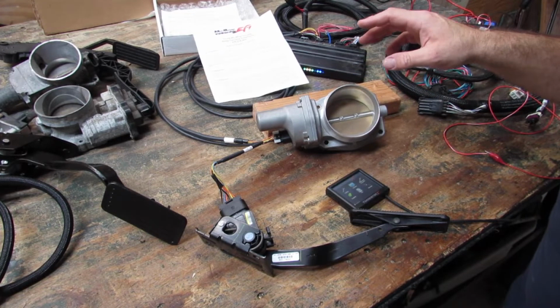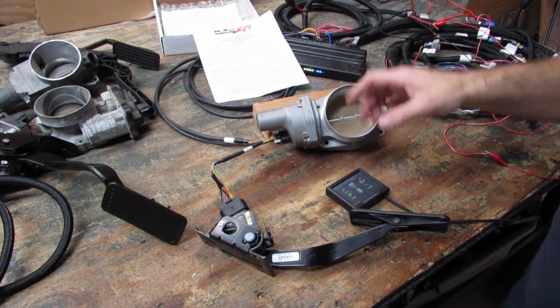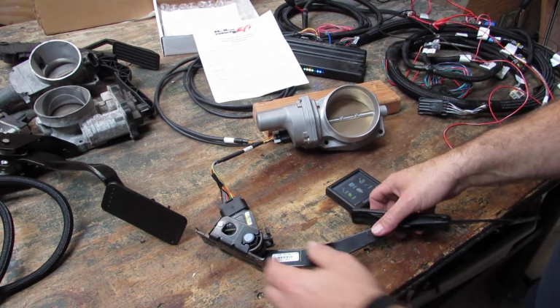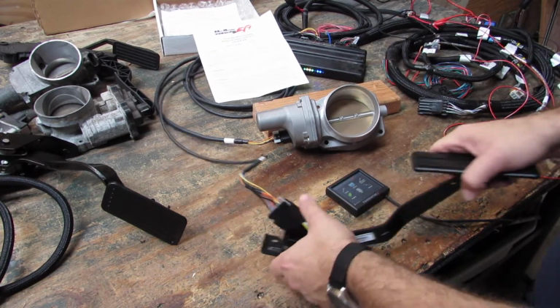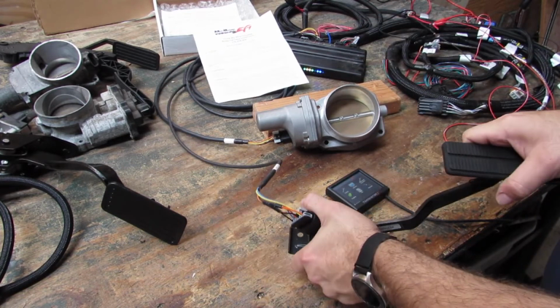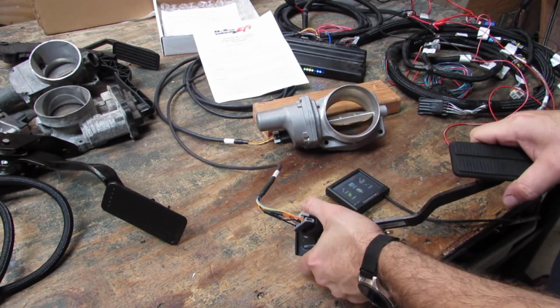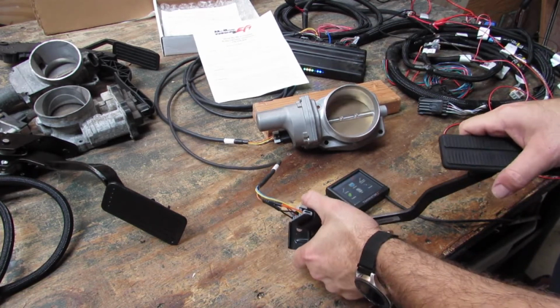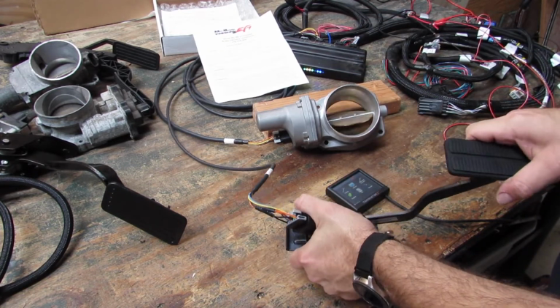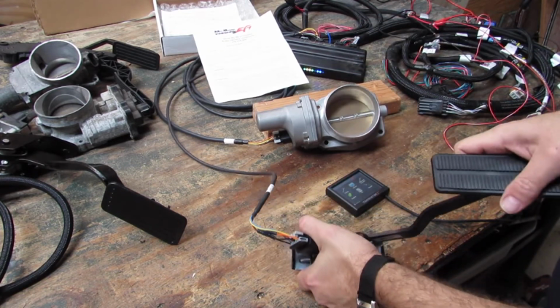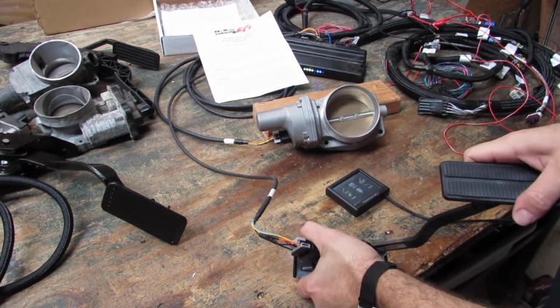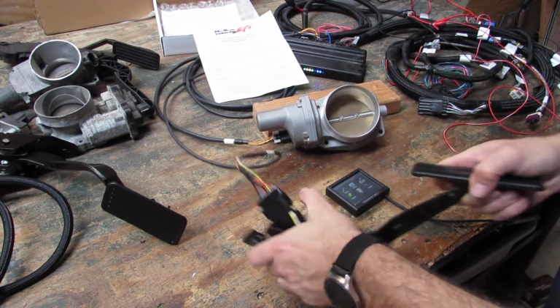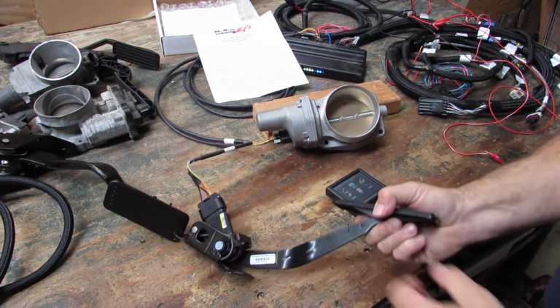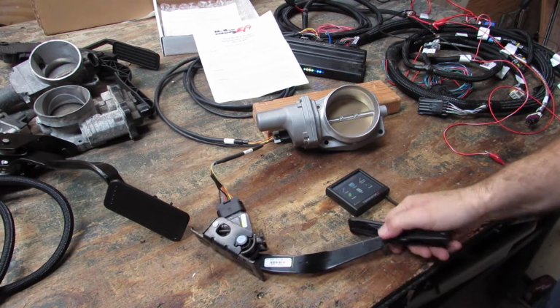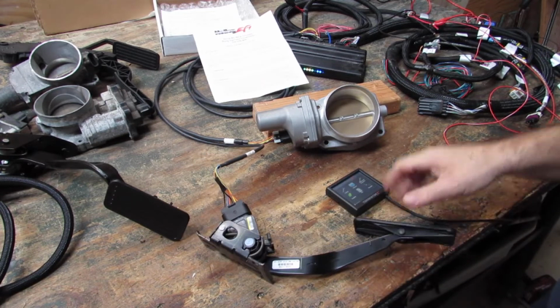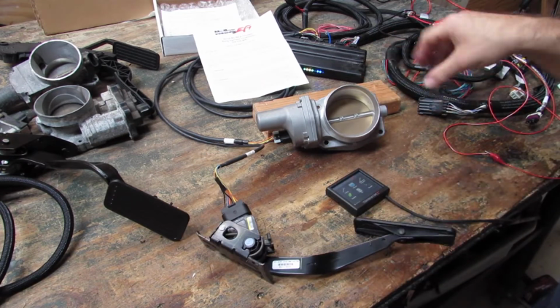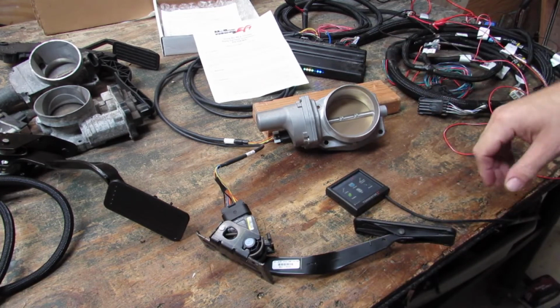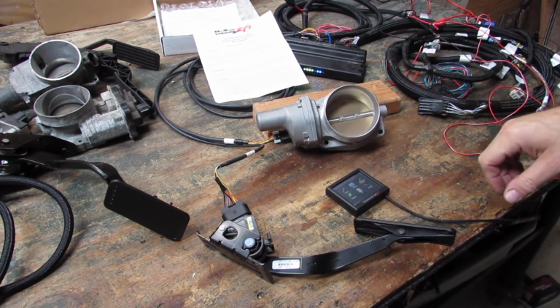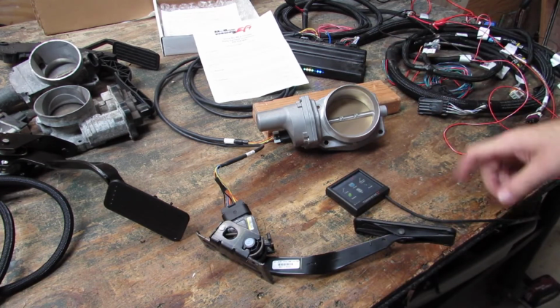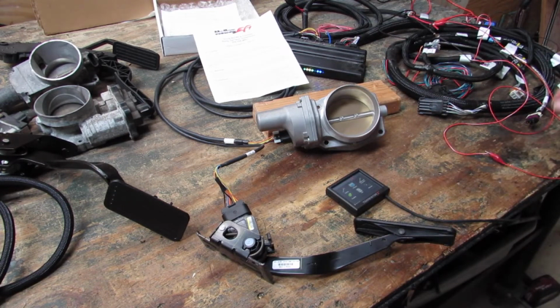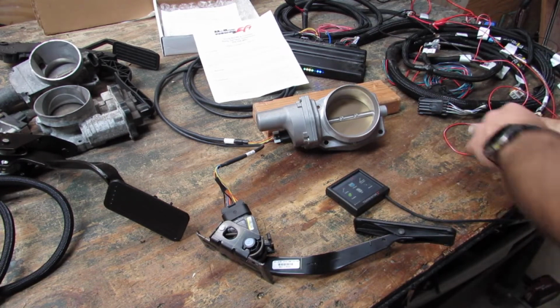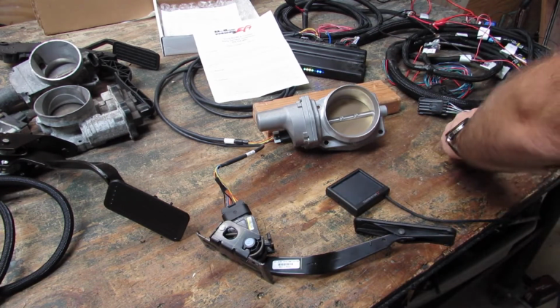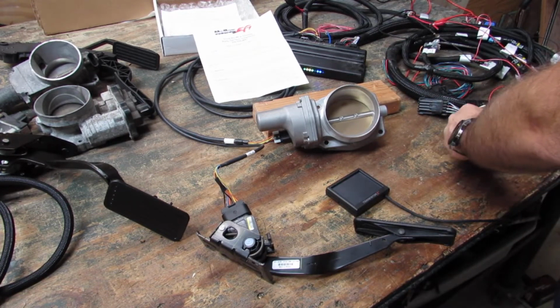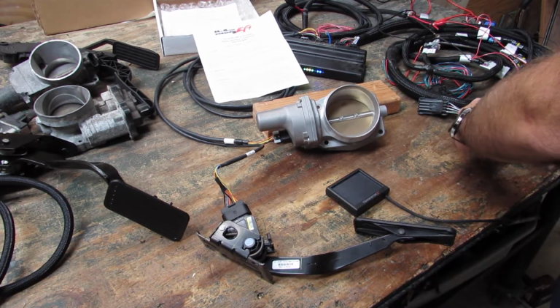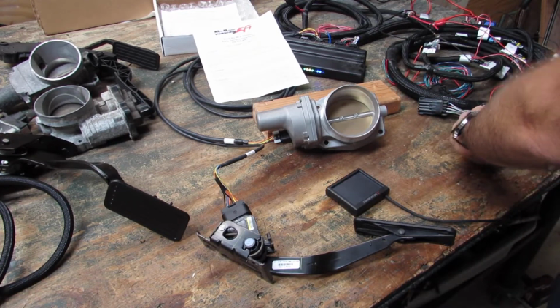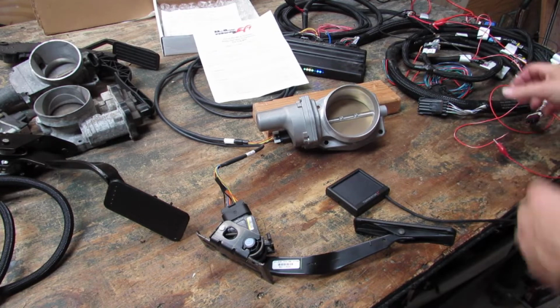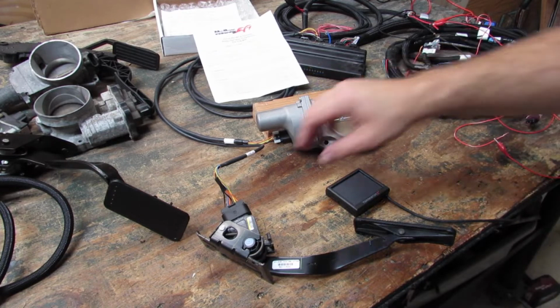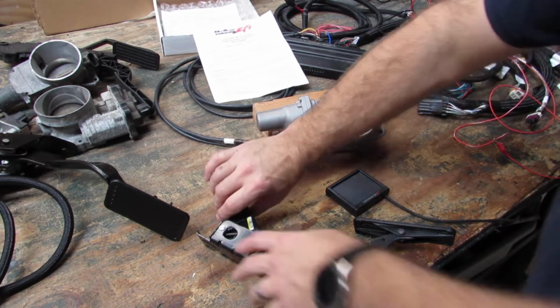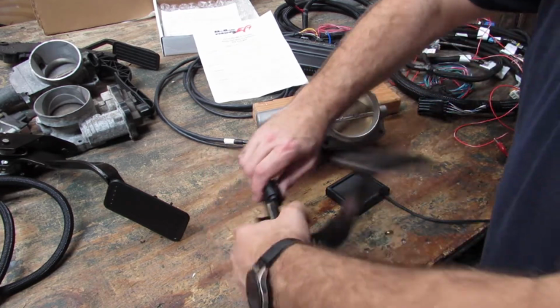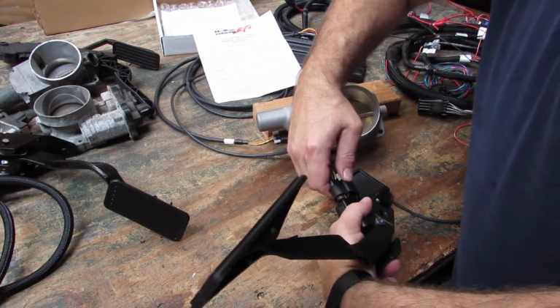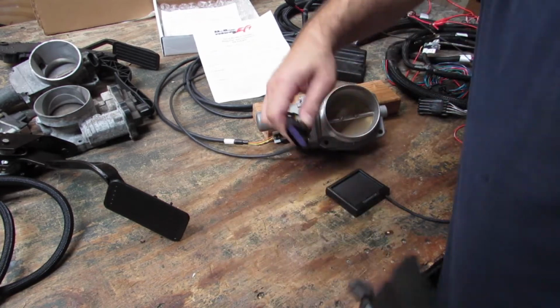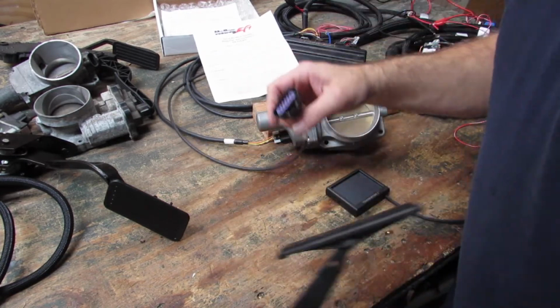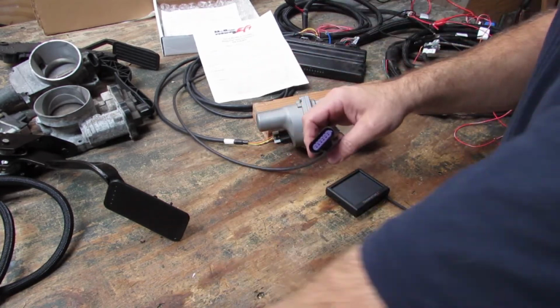We're going to start here with, as is, the LS3 pedal and LS3 throttle body. We've already done our system setup. We're going to cut power.